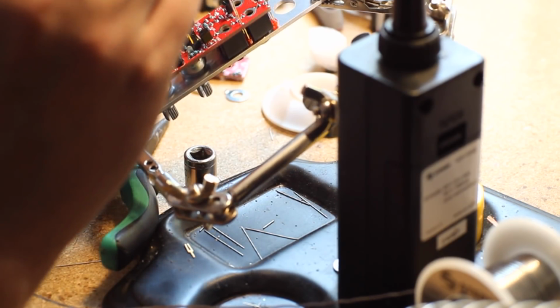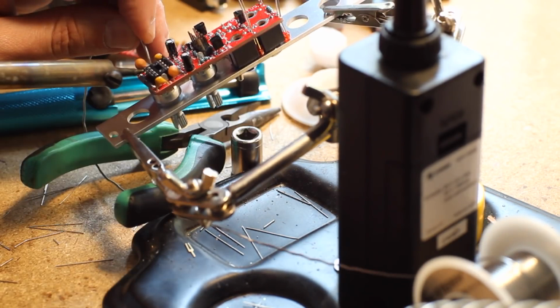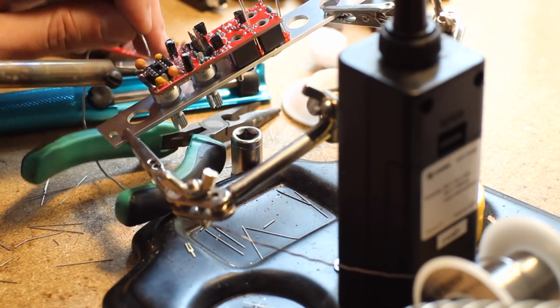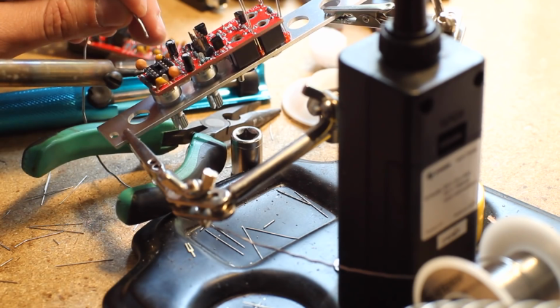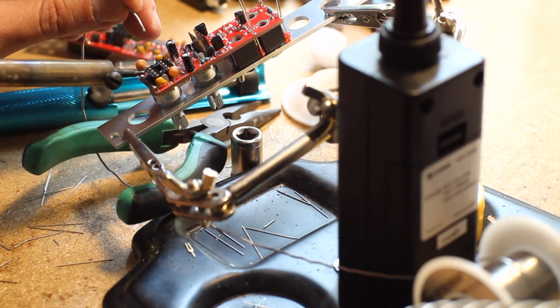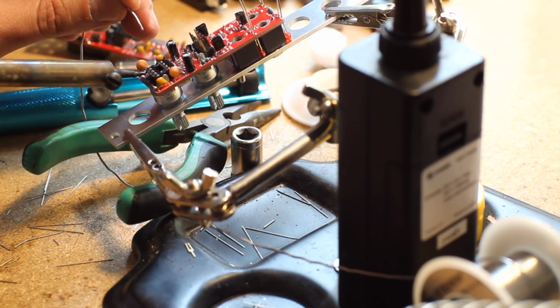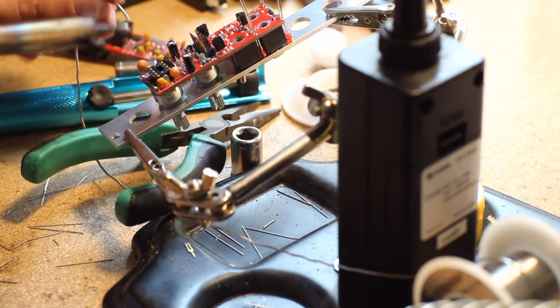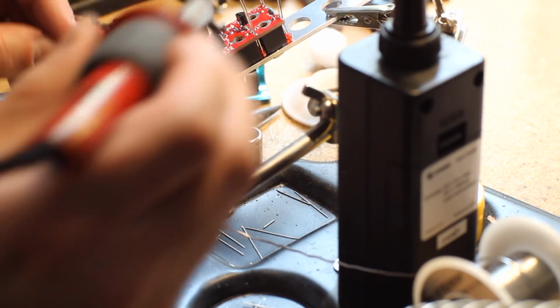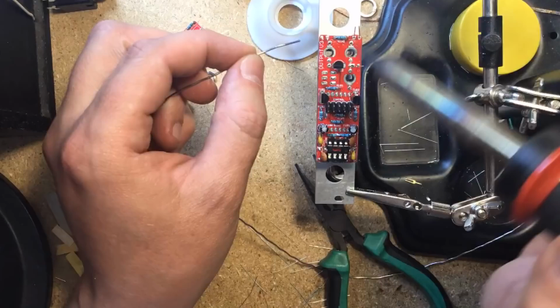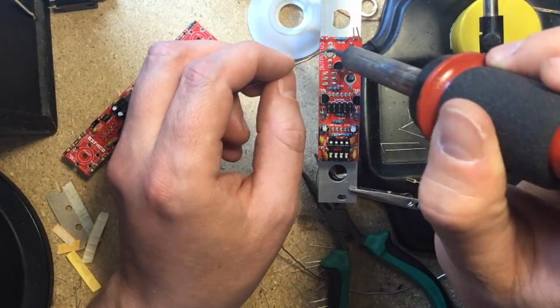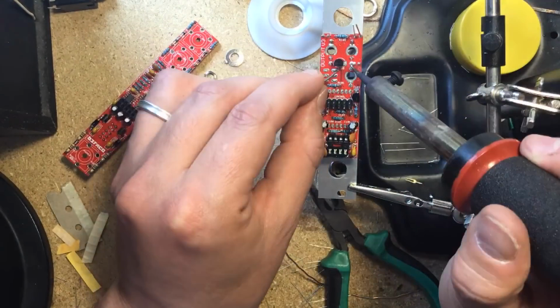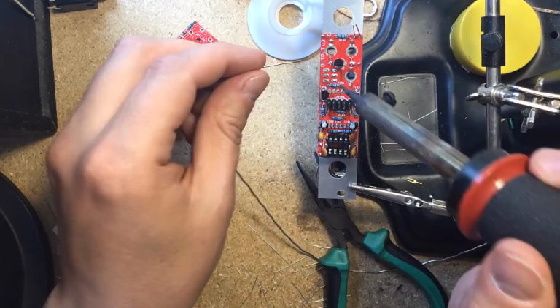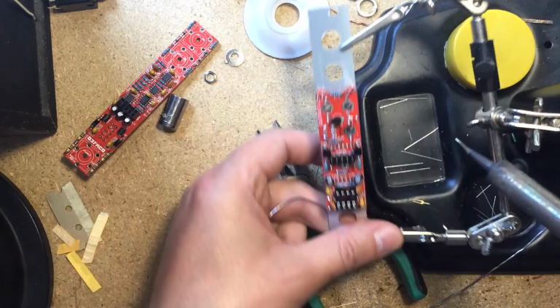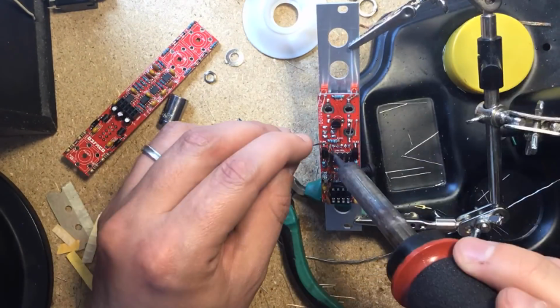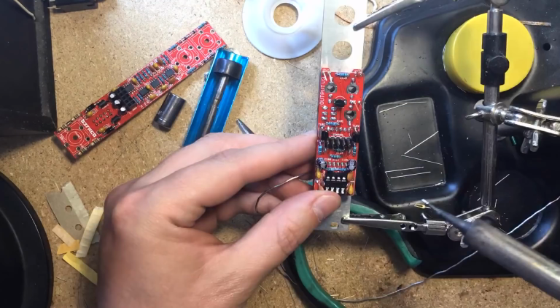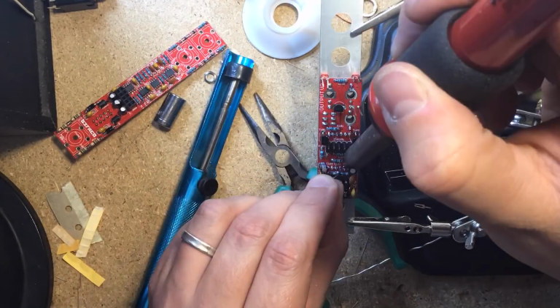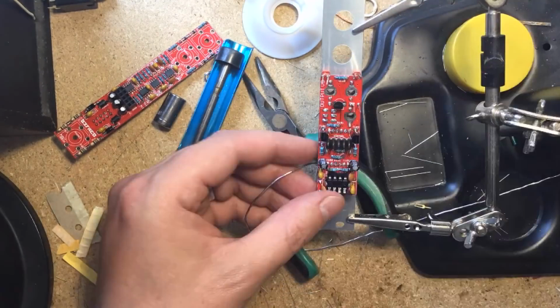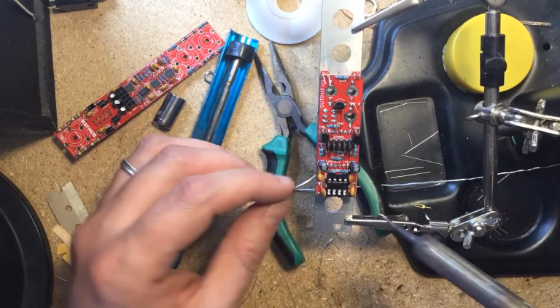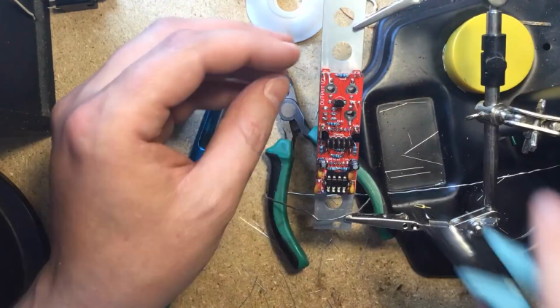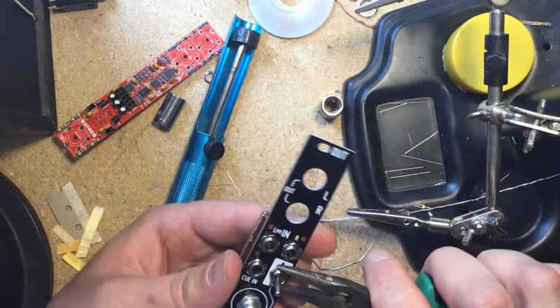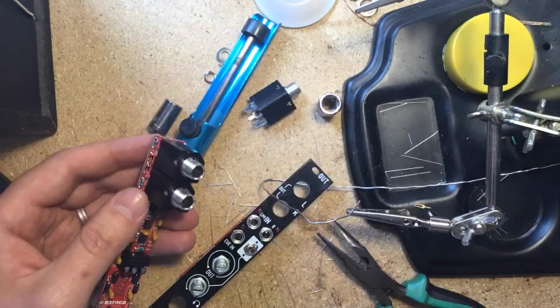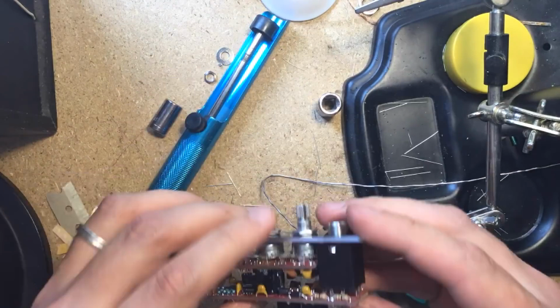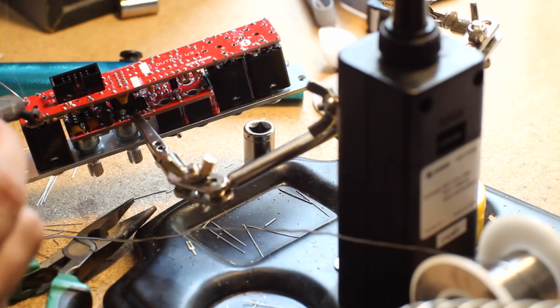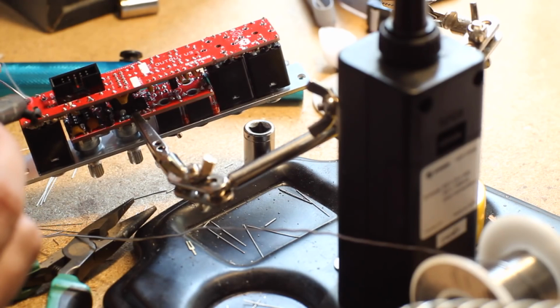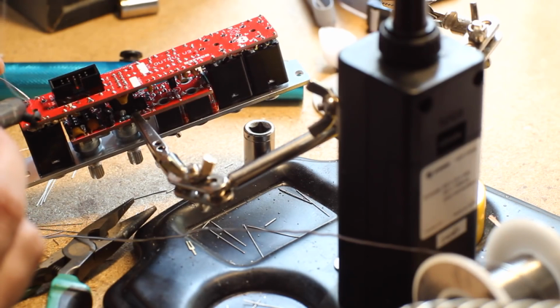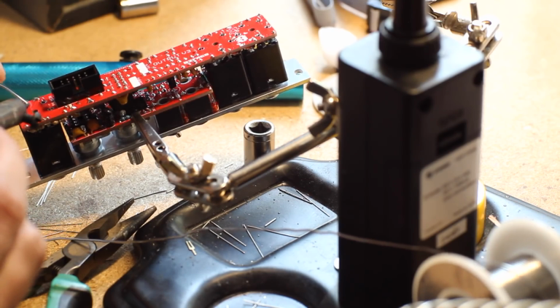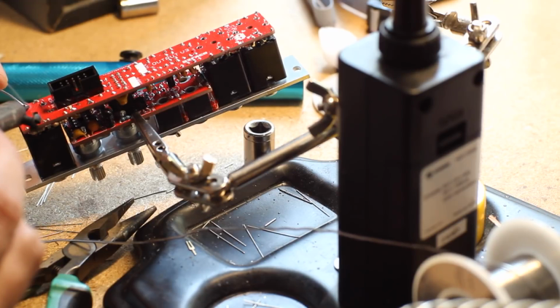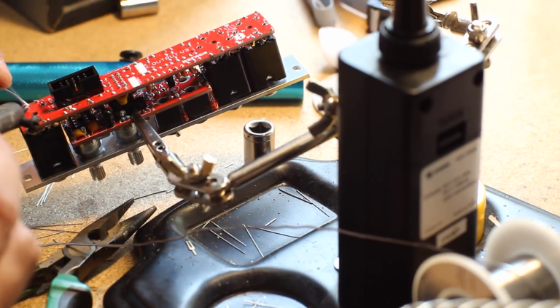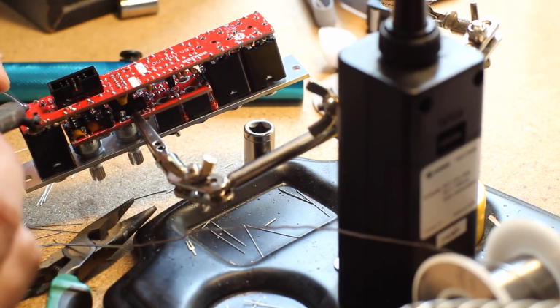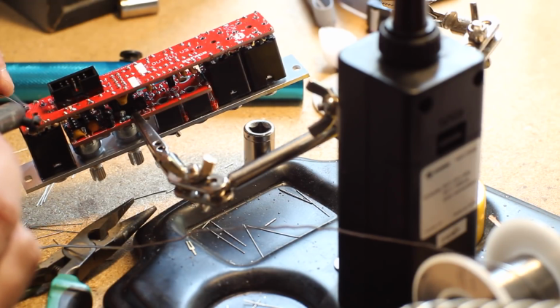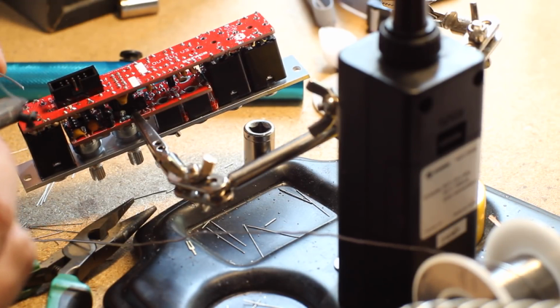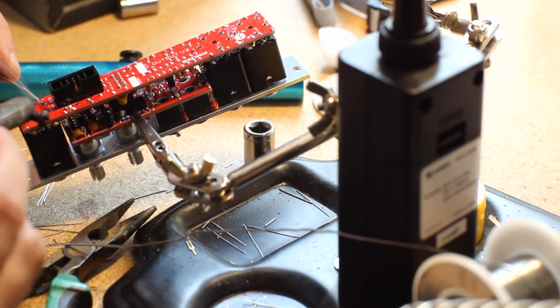Make sure you have the LEDs correctly oriented. Finally I placed the large TRS jacks on the larger board, attached both boards together, tightened the nuts for the TRS jacks and soldered them on.